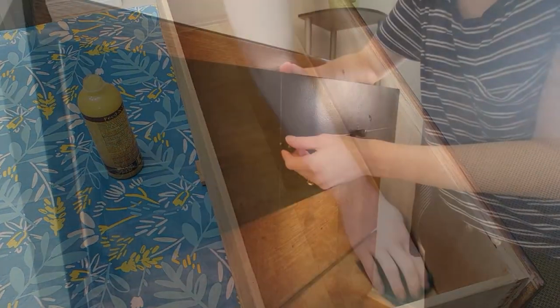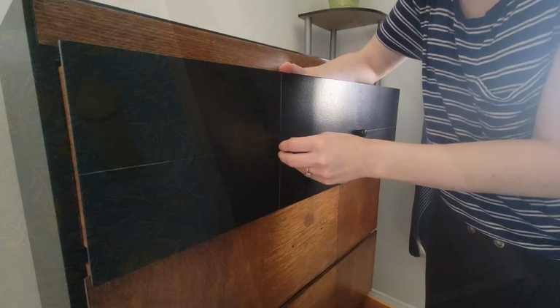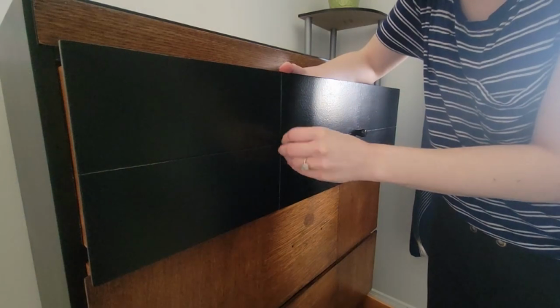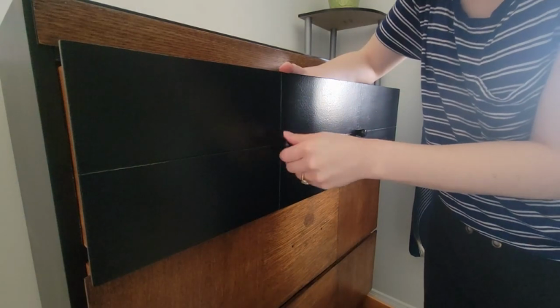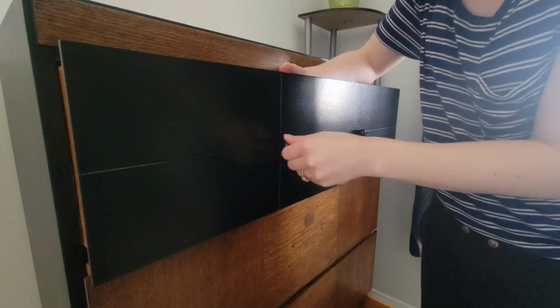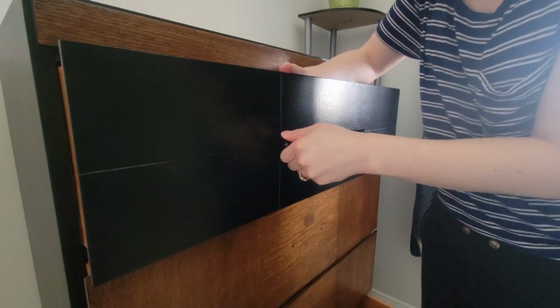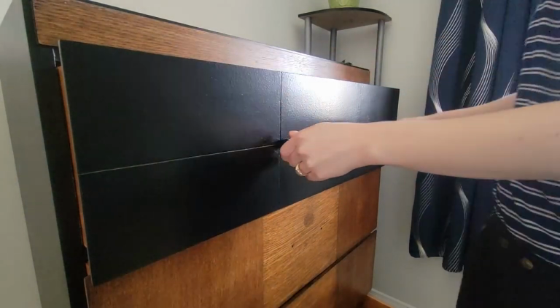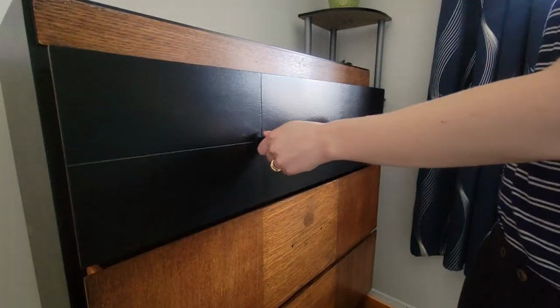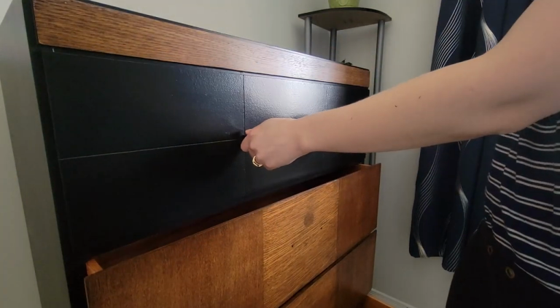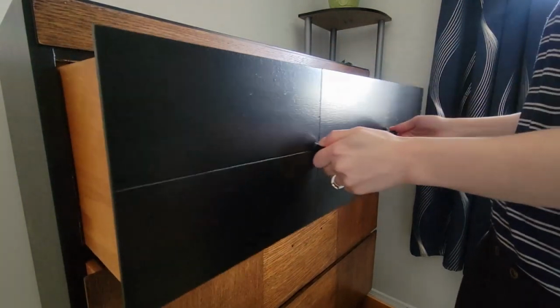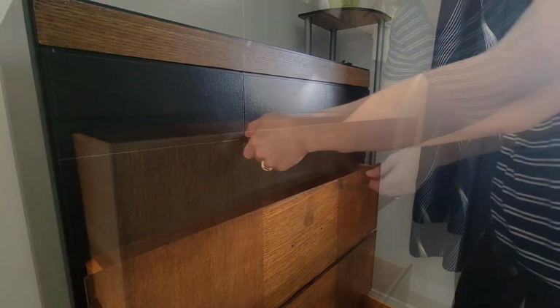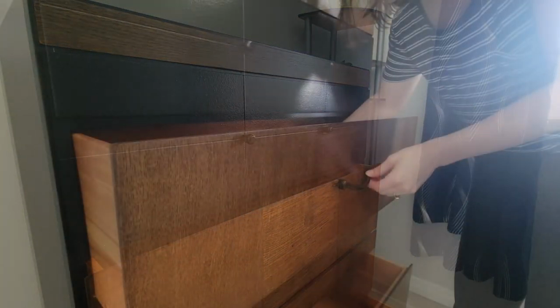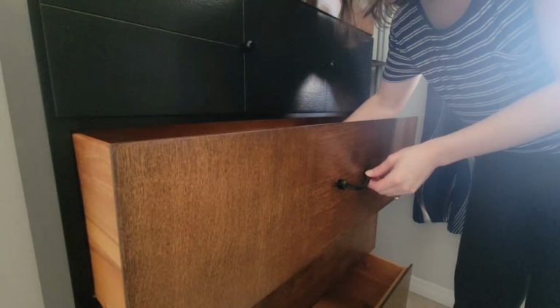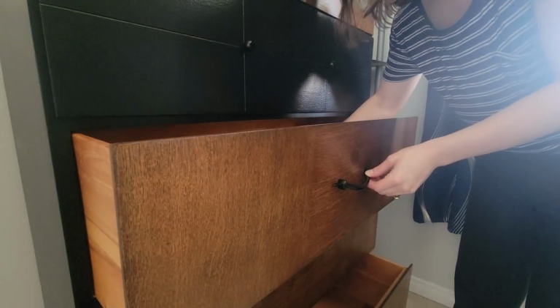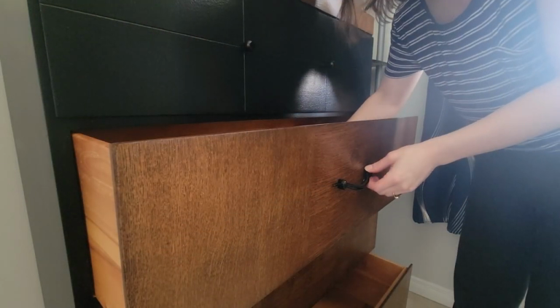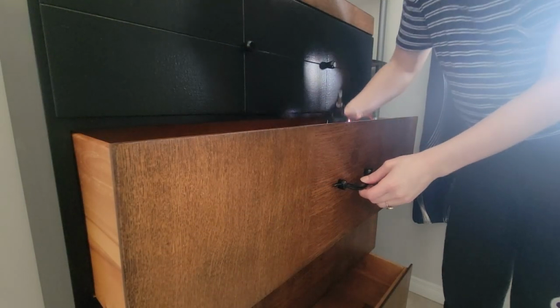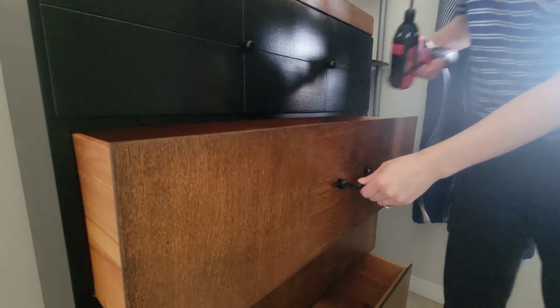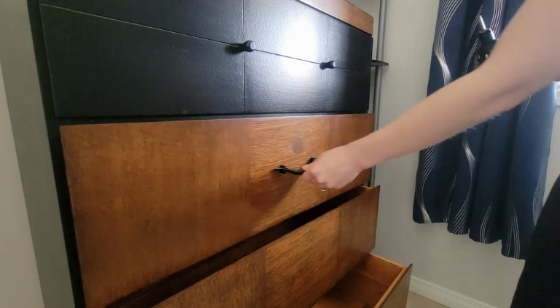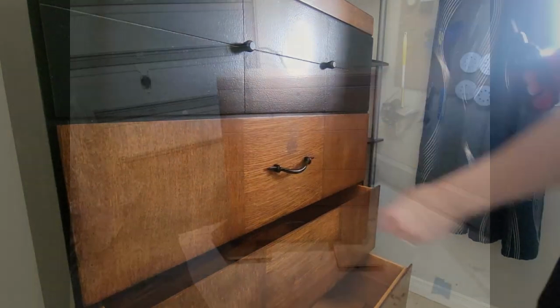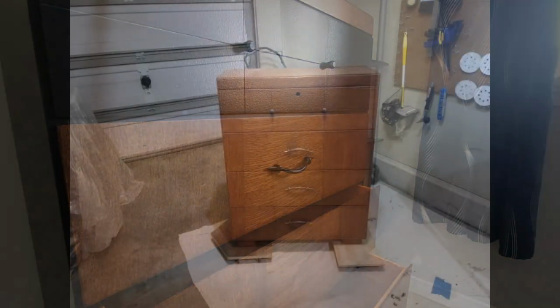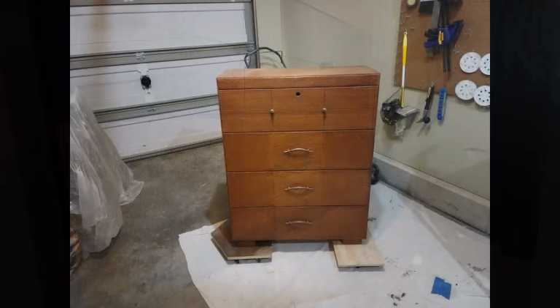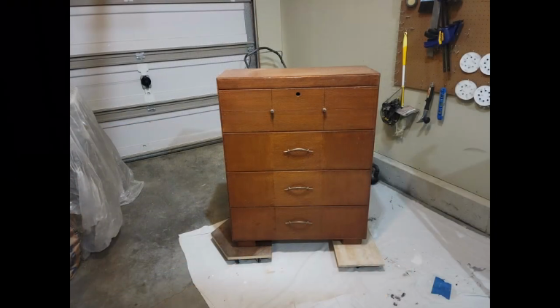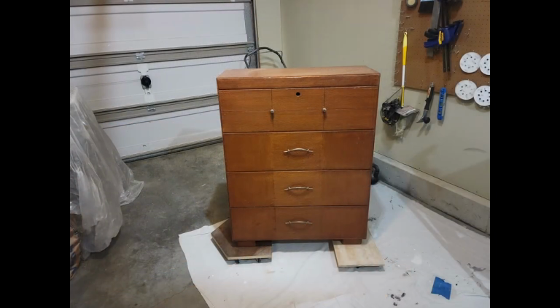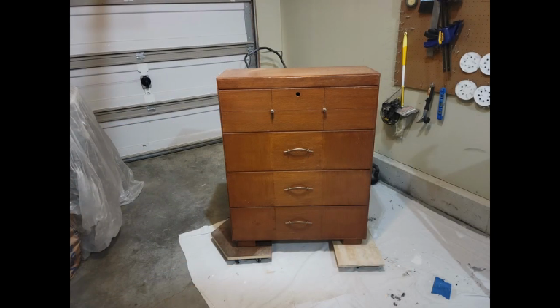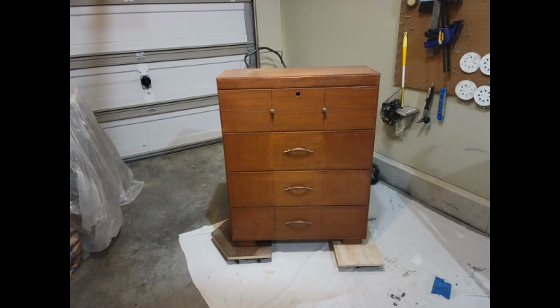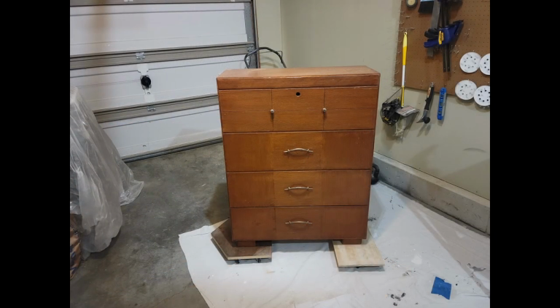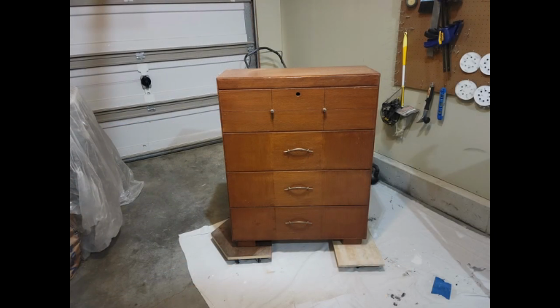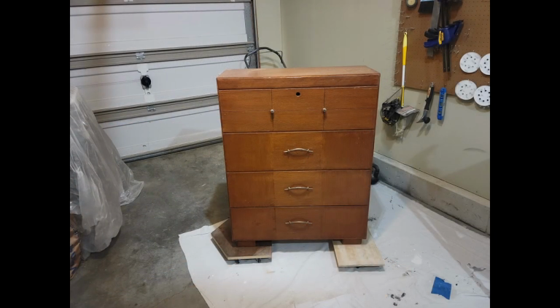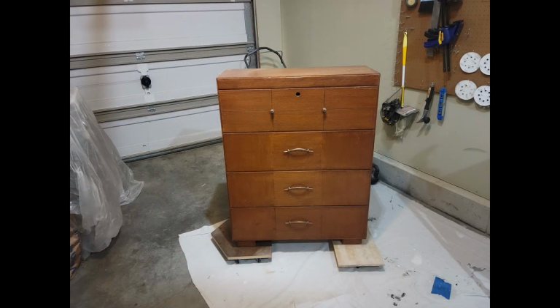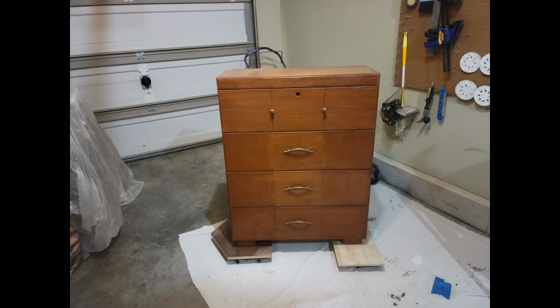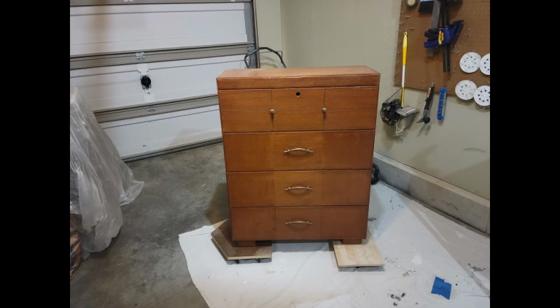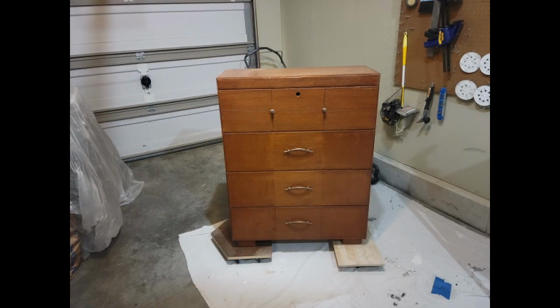And then the final step is just putting the hardware back on. So let's just have another quick look at the before, and now here's the after.